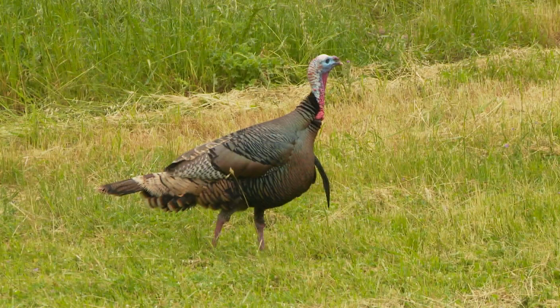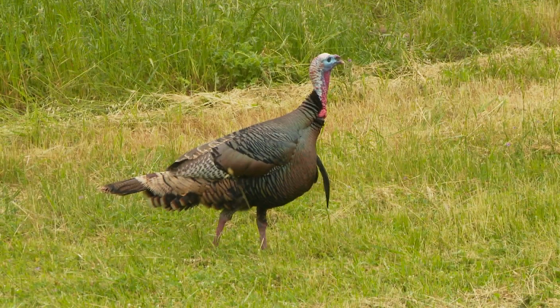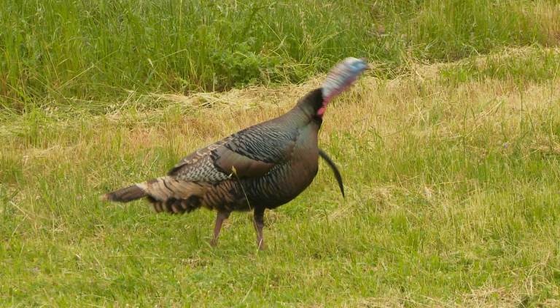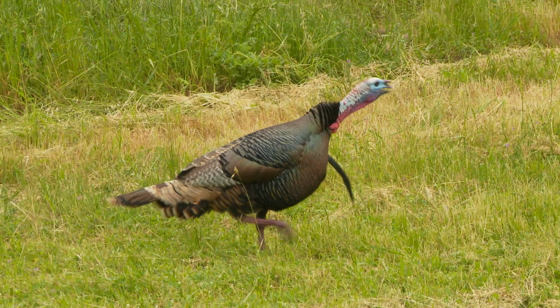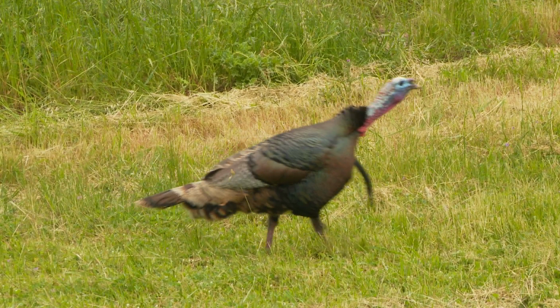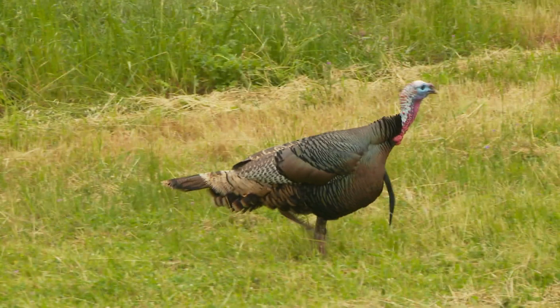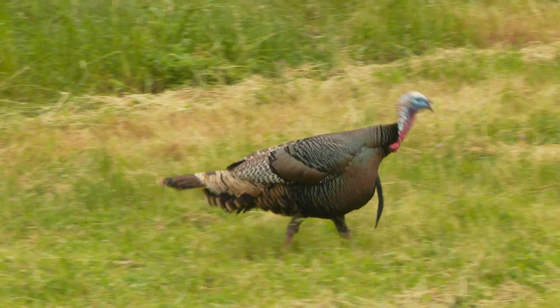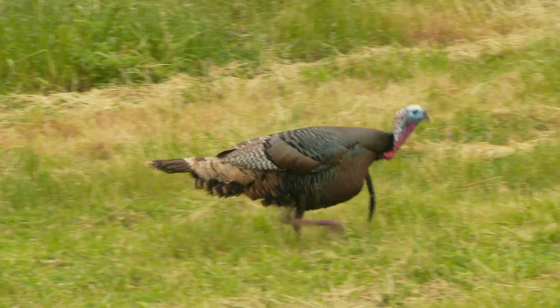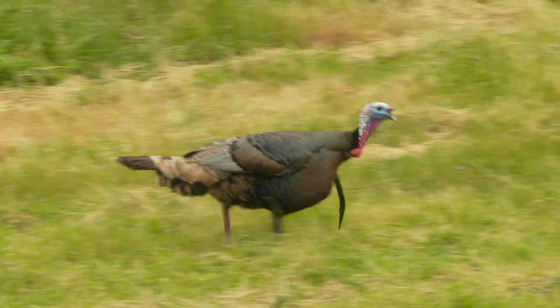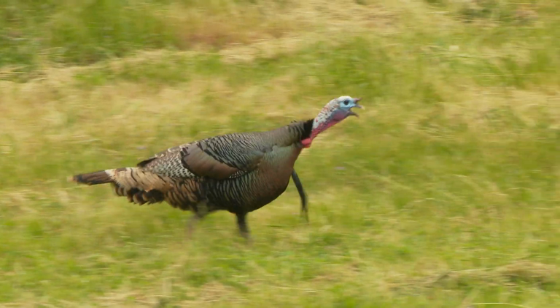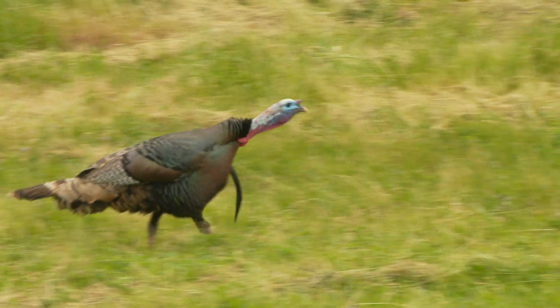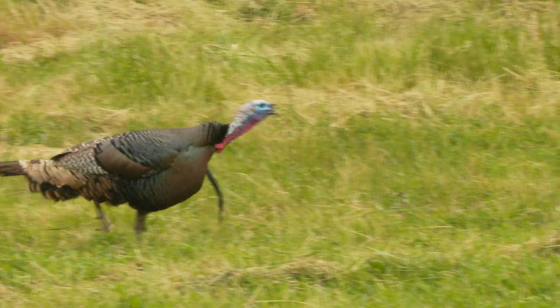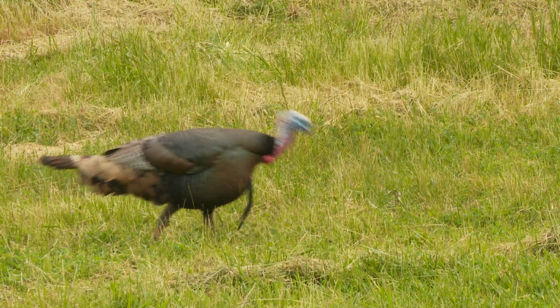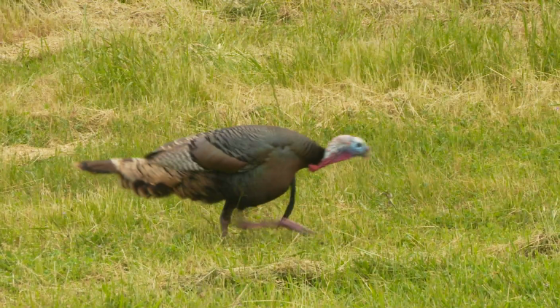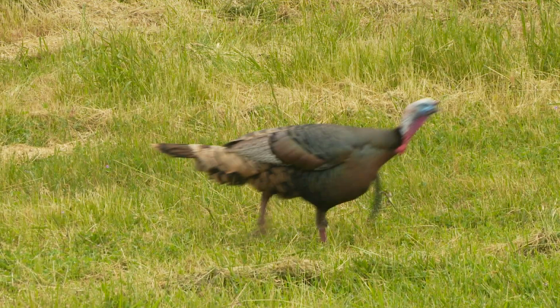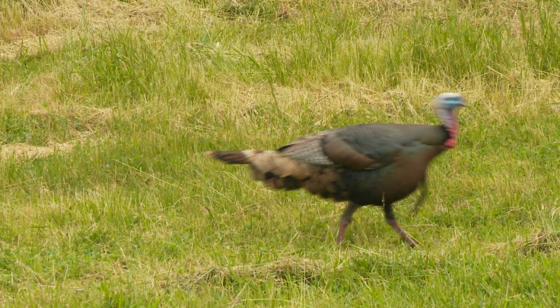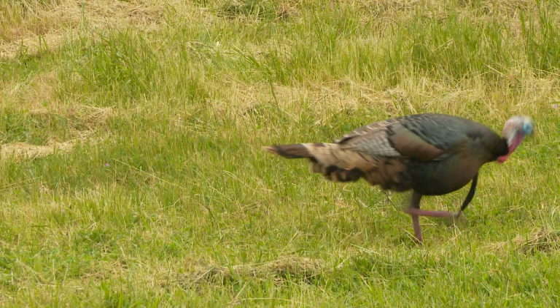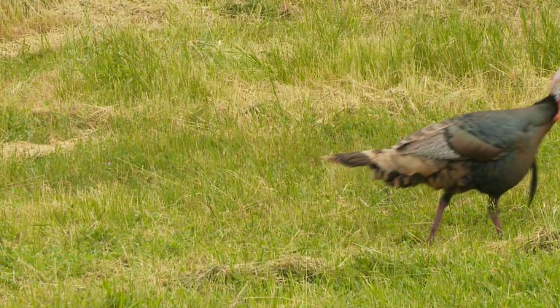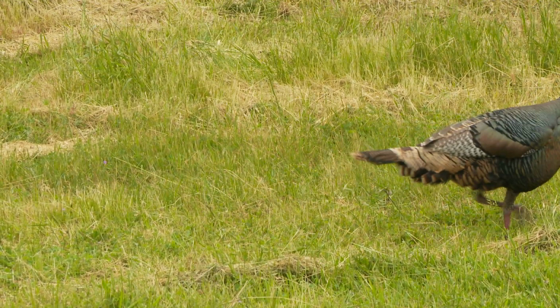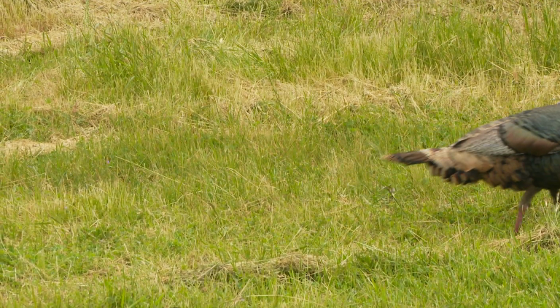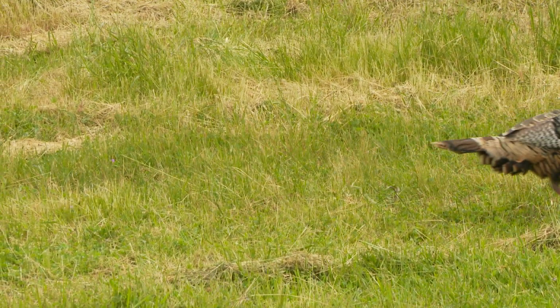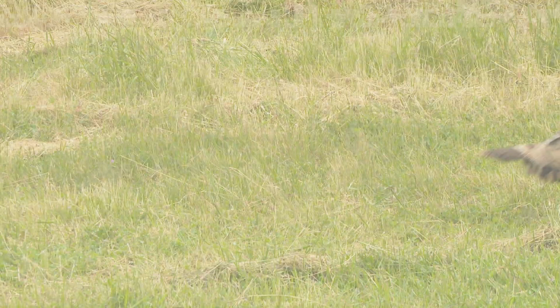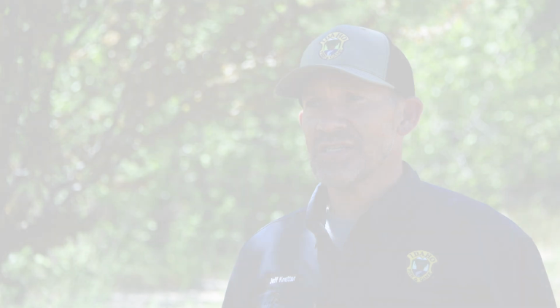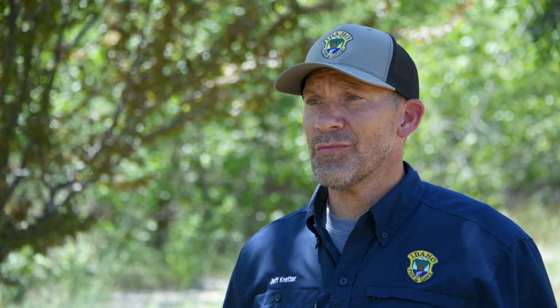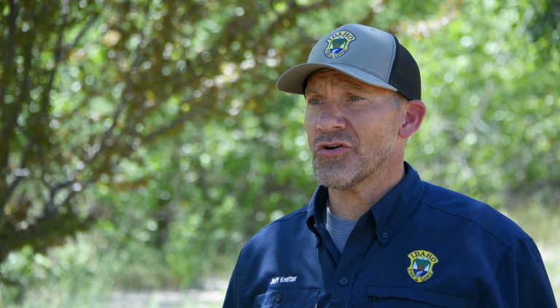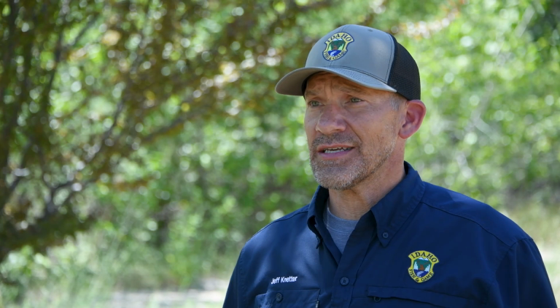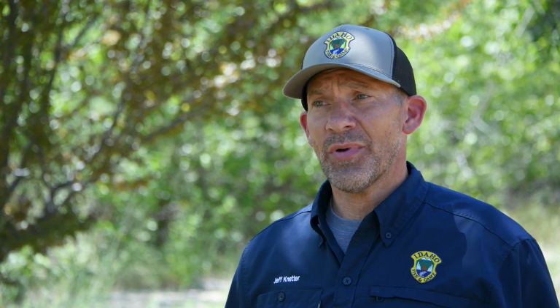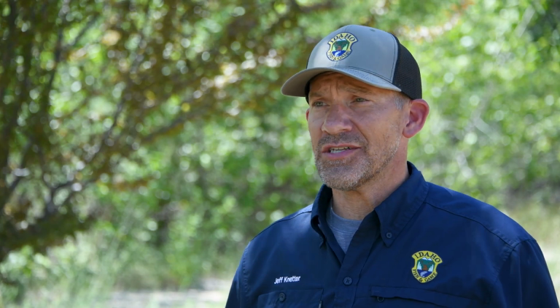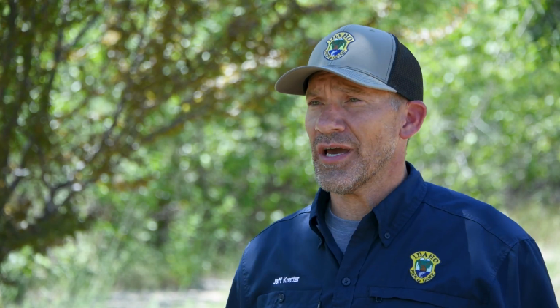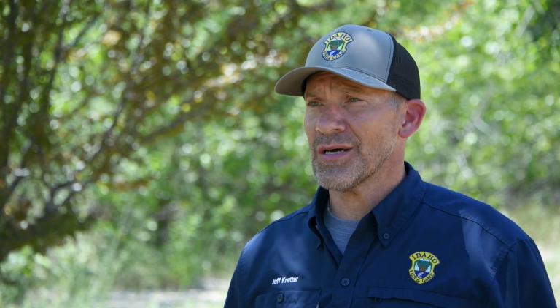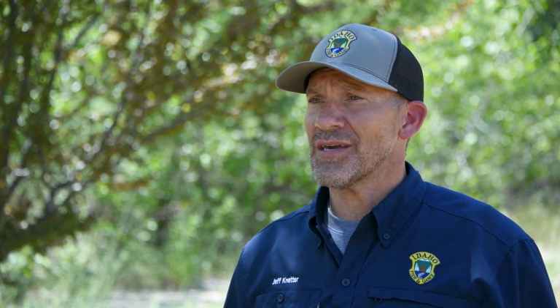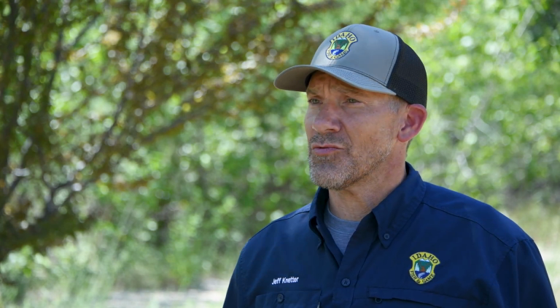This annual turkey survey will rely solely on folks like you to report turkey sightings, including how many birds were spotted and in what county they were seen. The more help we get from those interested in documenting their turkey sightings, the better understanding we'll have when it comes to making management recommendations.